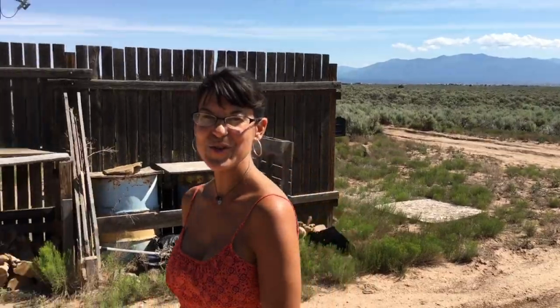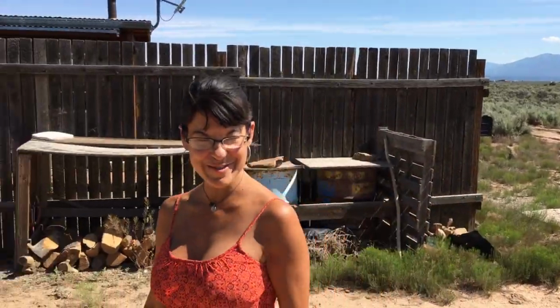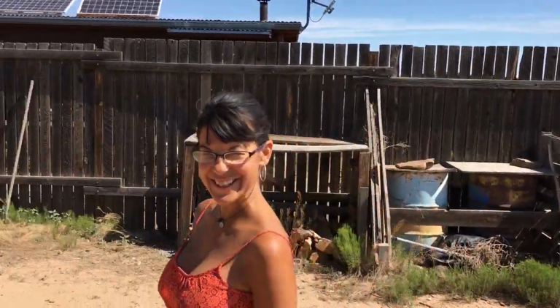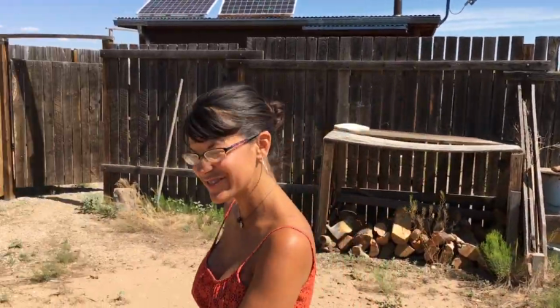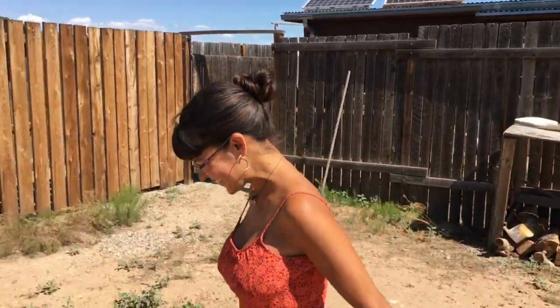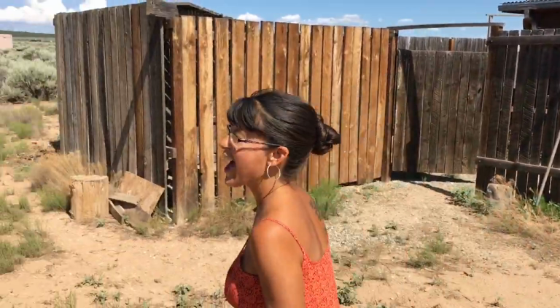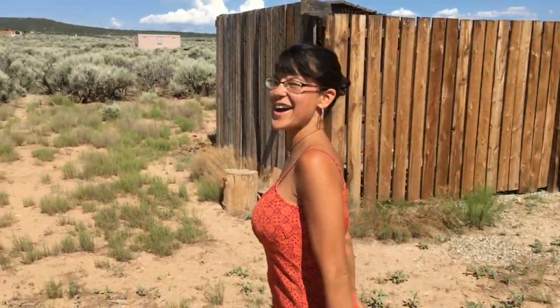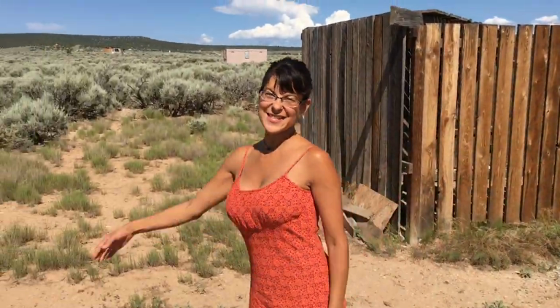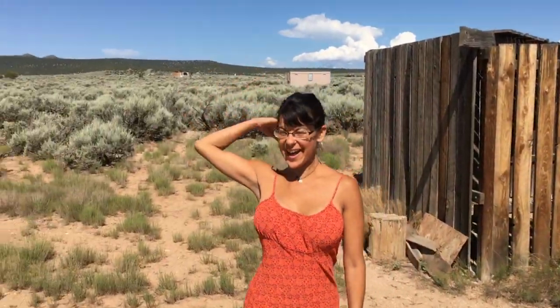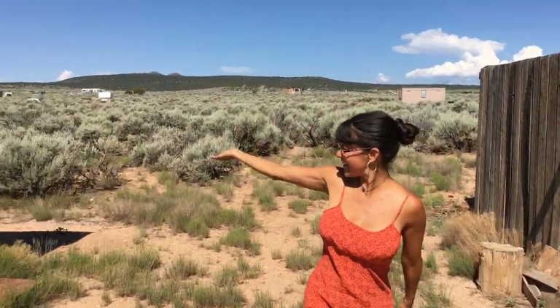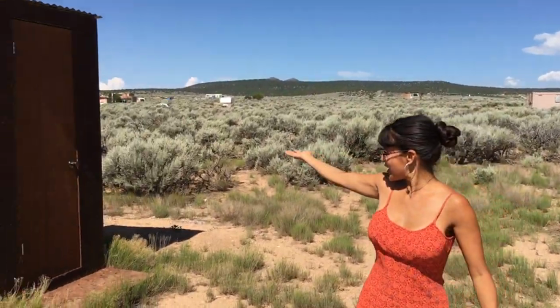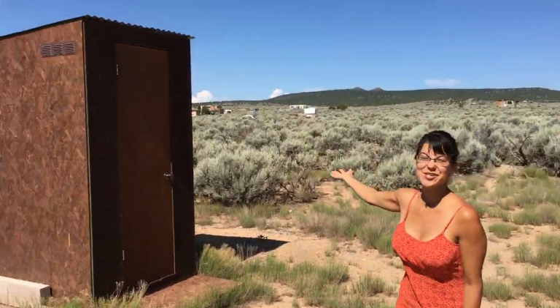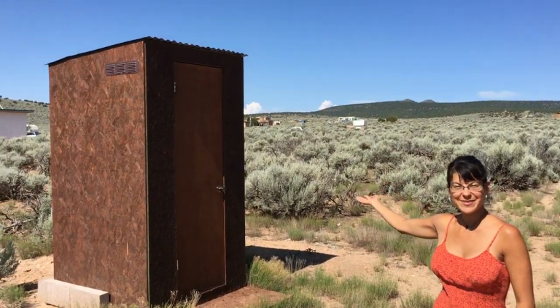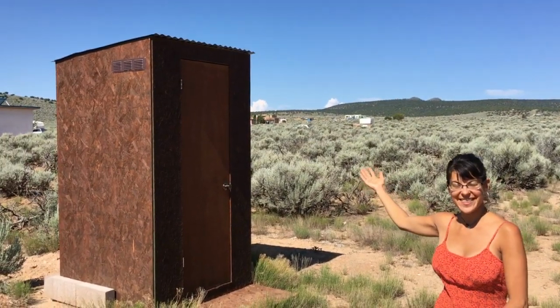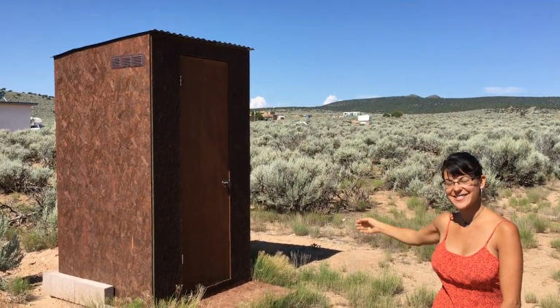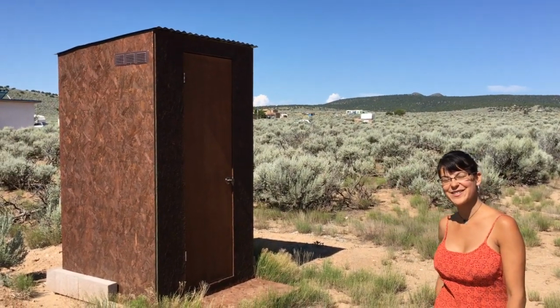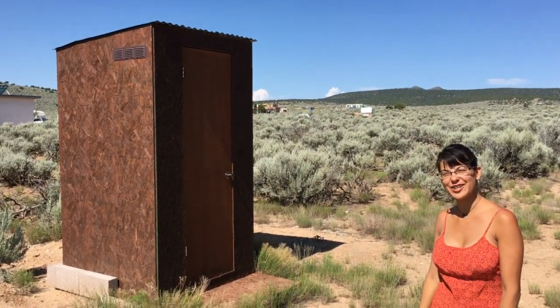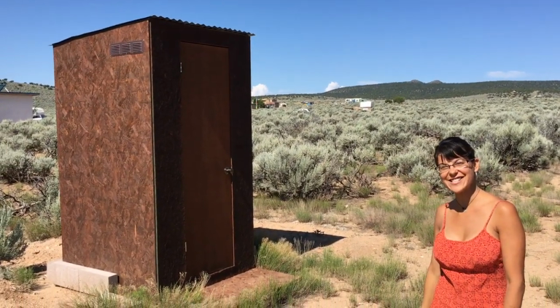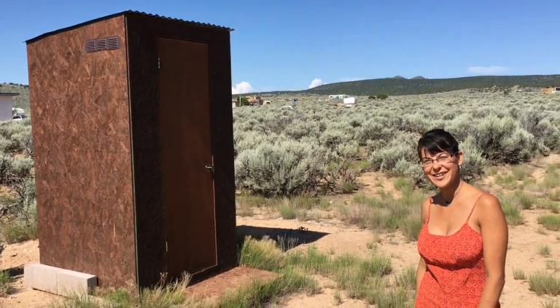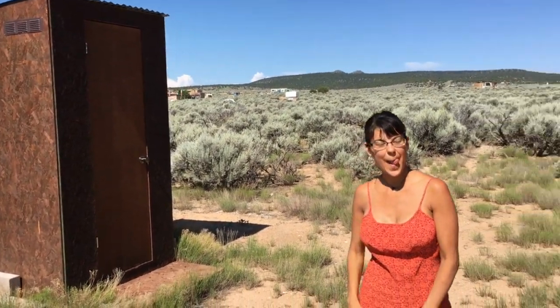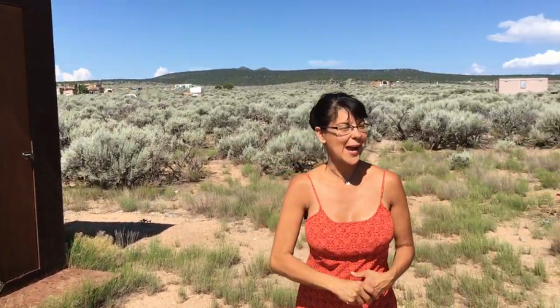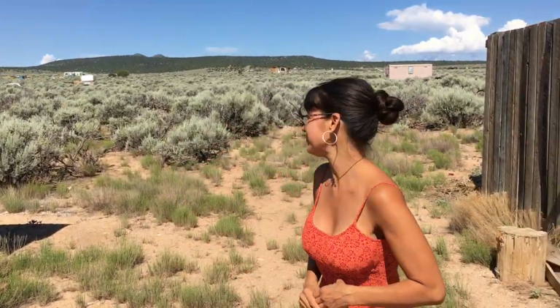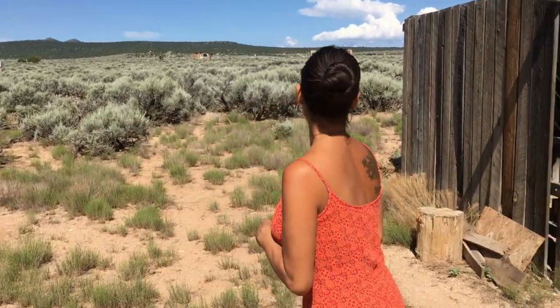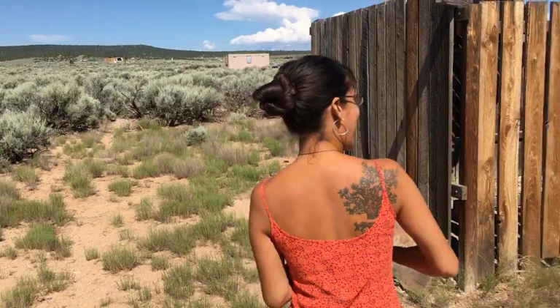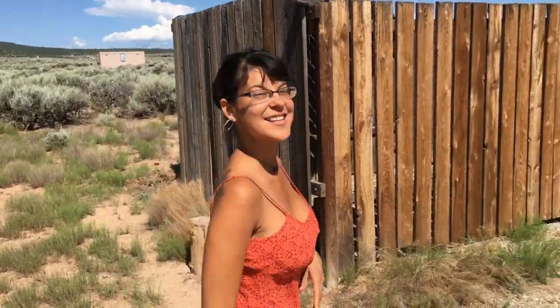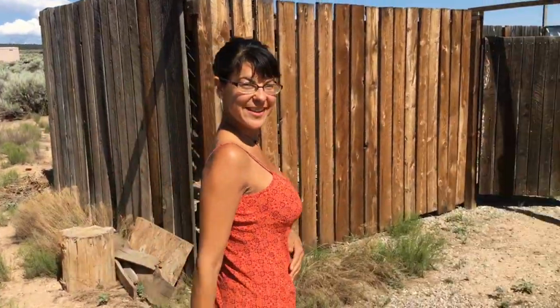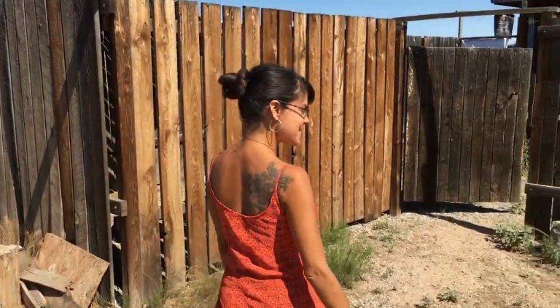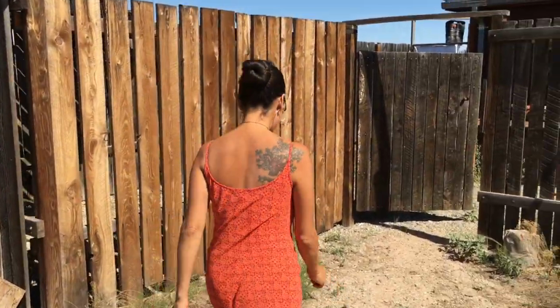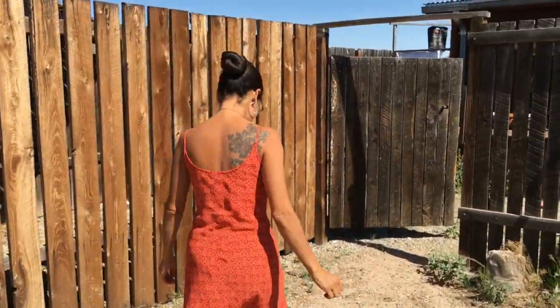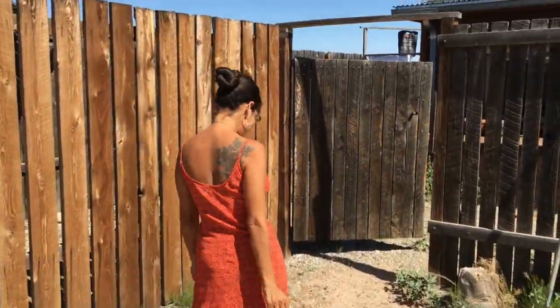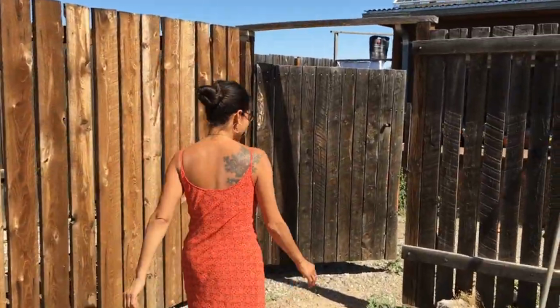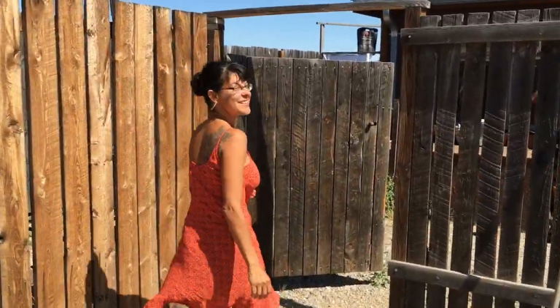Welcome to my tiny home. This is my restroom, saving thousands of gallons of water each year. And now we can come inside the fence.